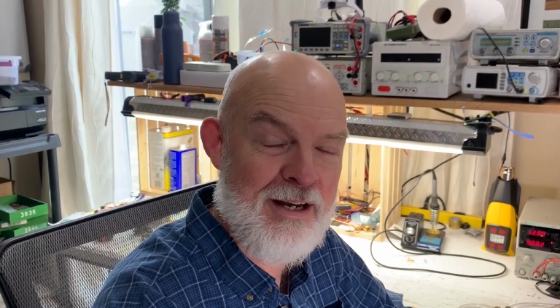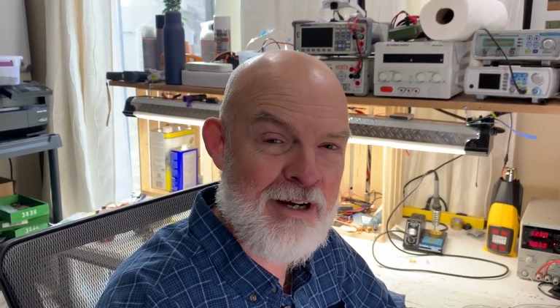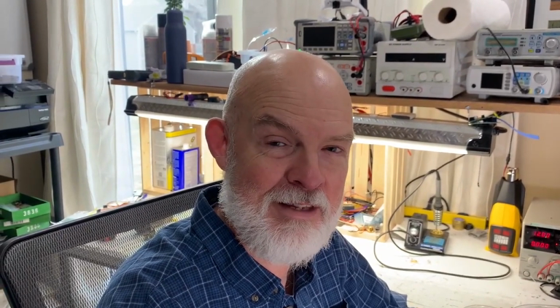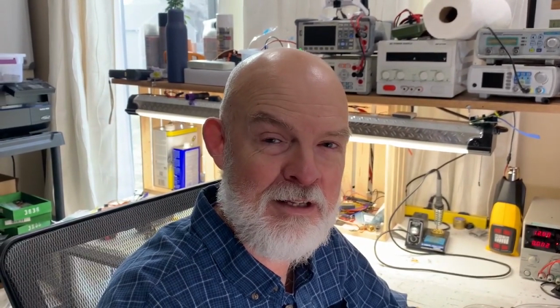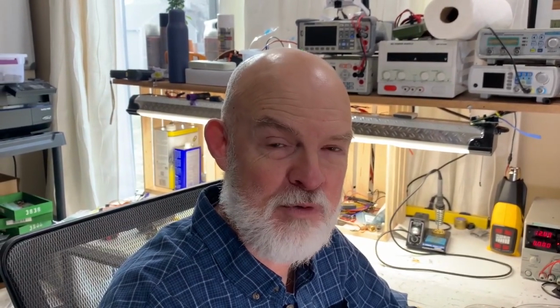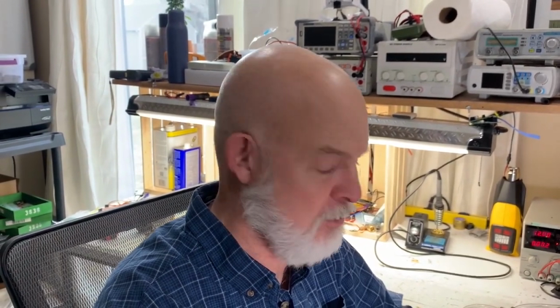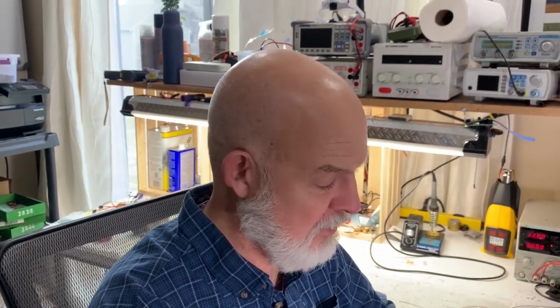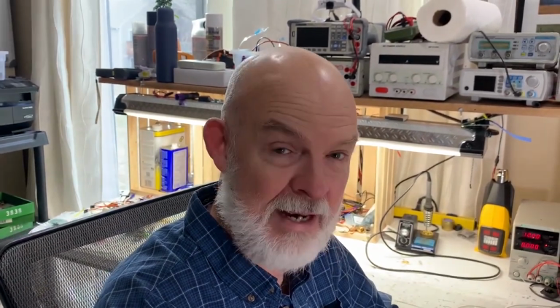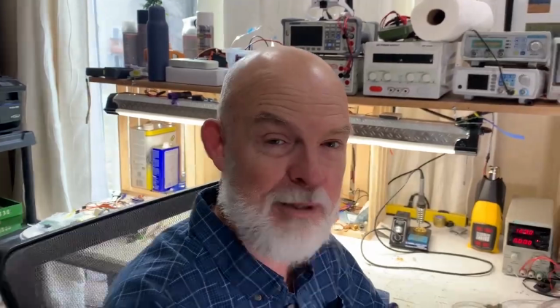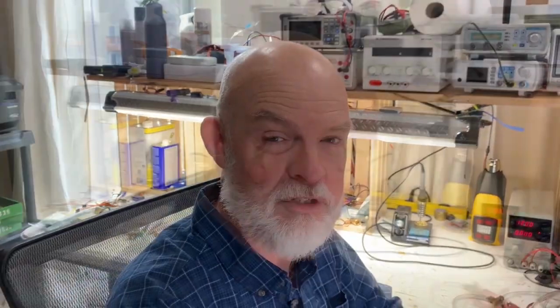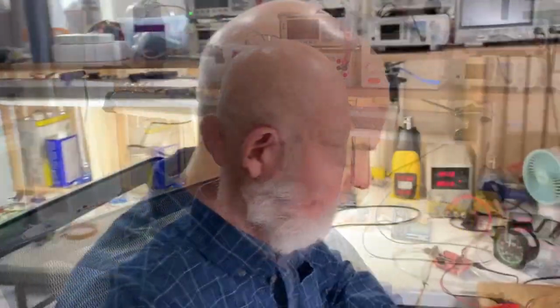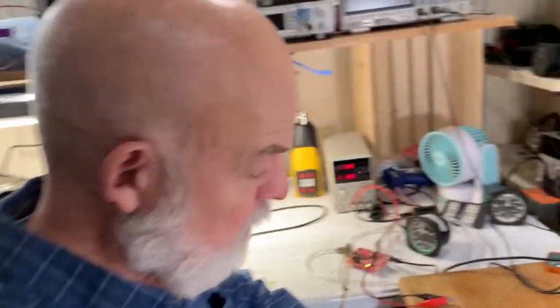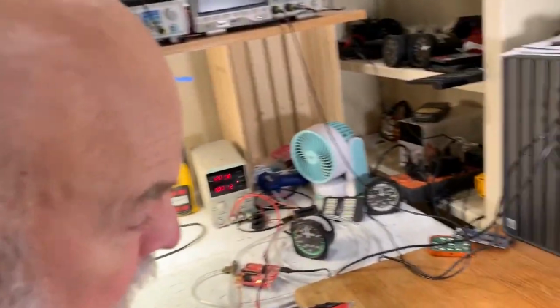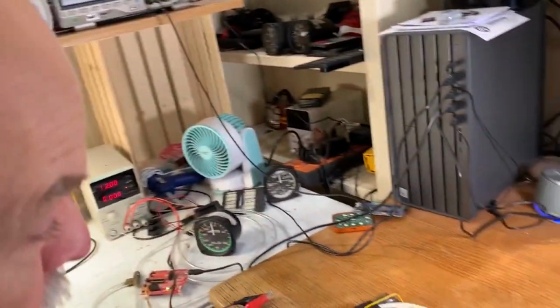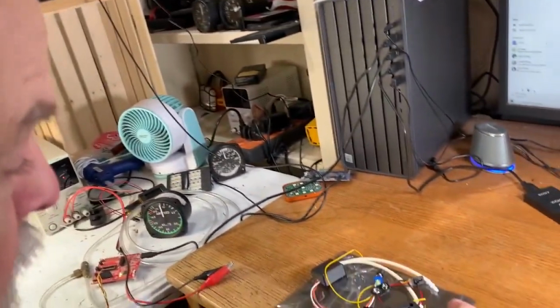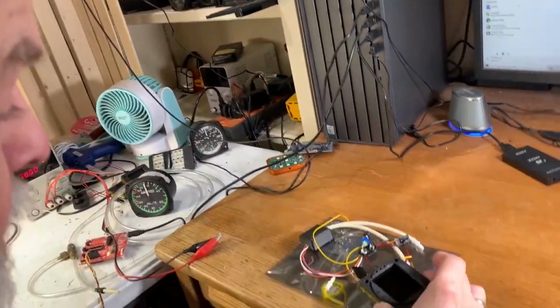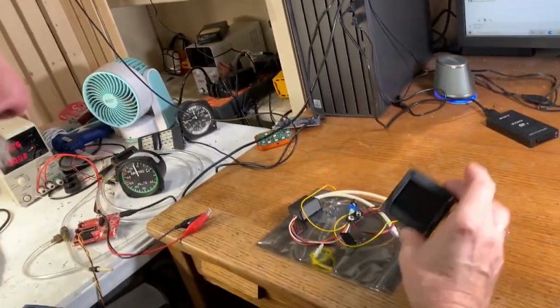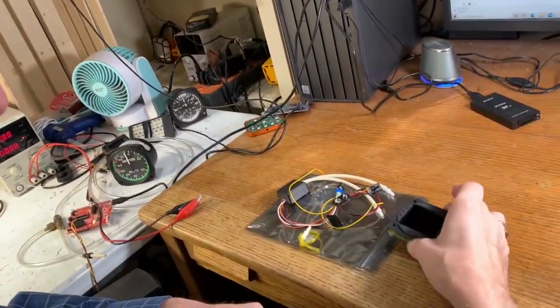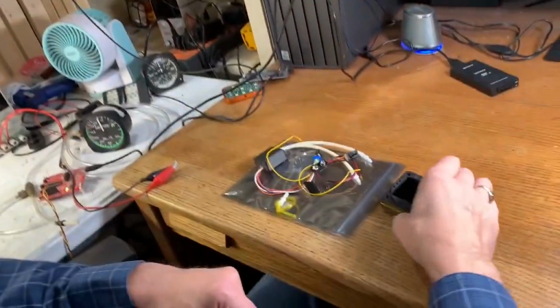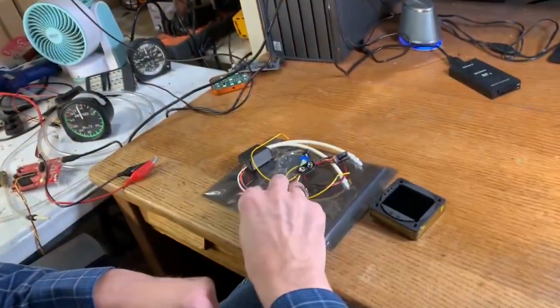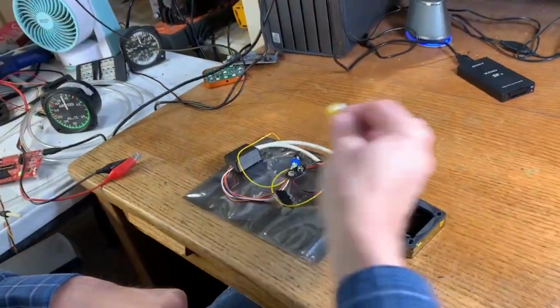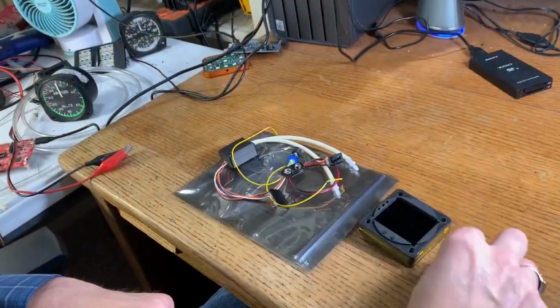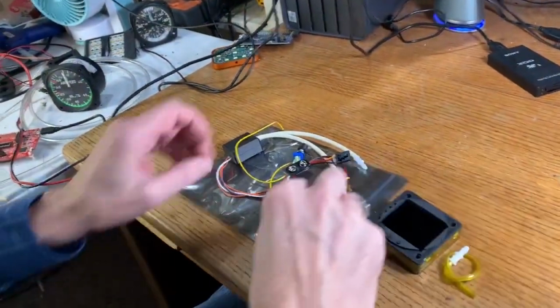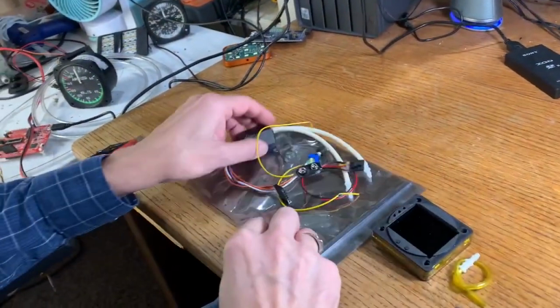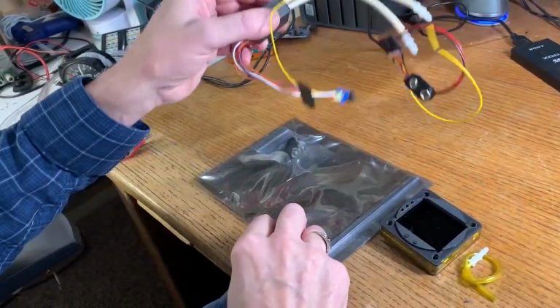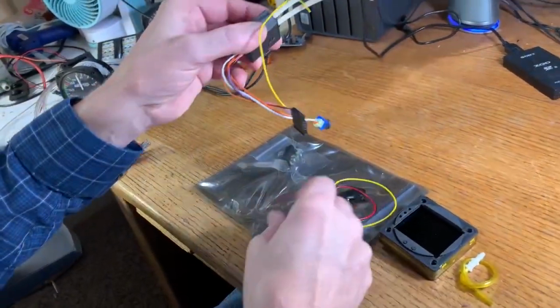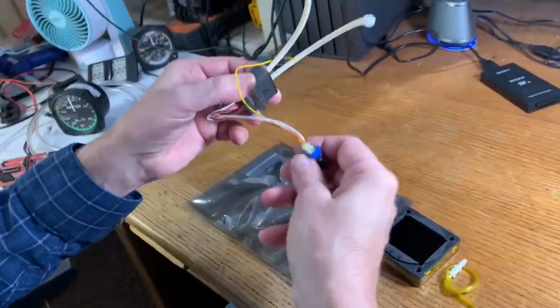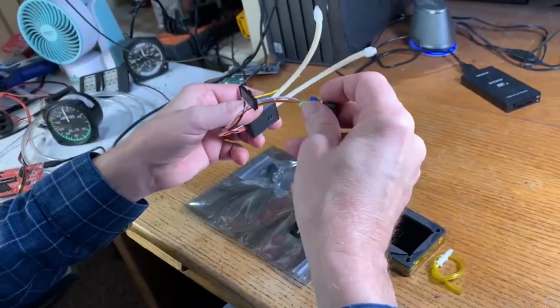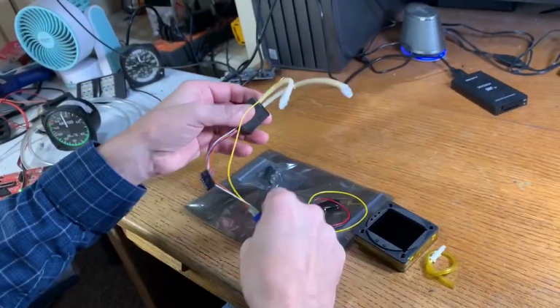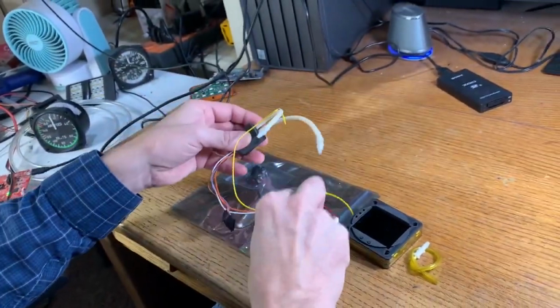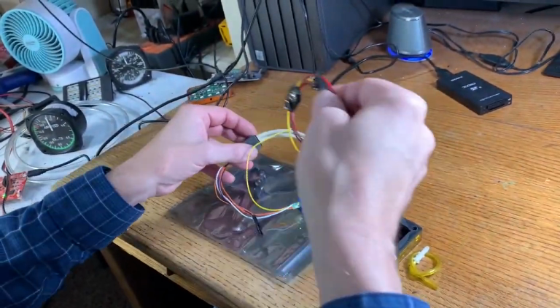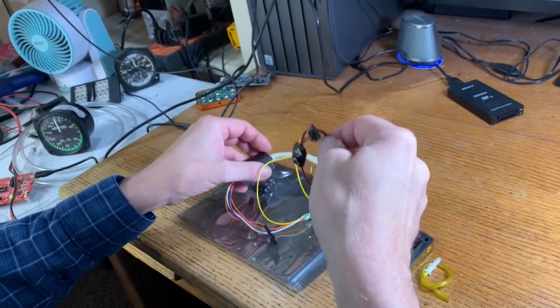I've got everything that comes with the instrument on this bag here on my desk, so I've taken the liberty to pull things out of the bag. We've got the instrument, a static line hose, an airspeed dongle, a dimmer pot, and a power harness.